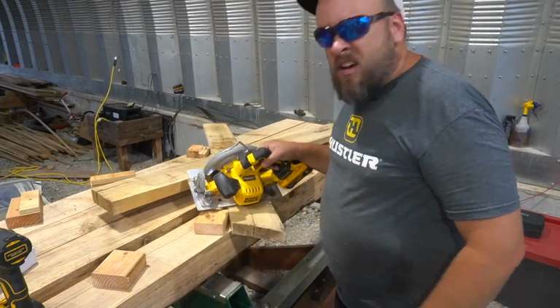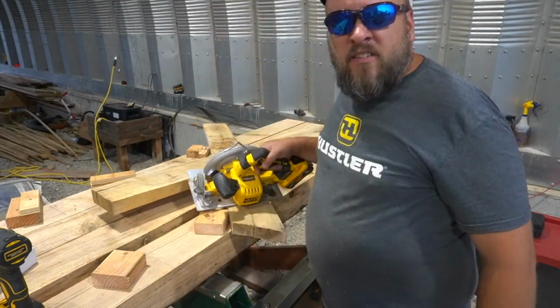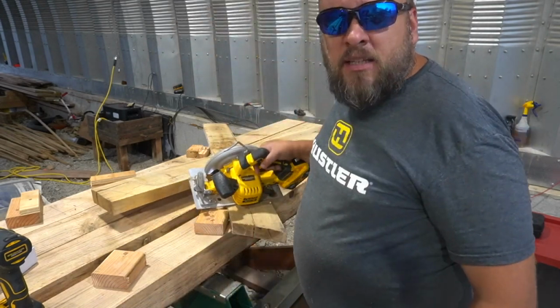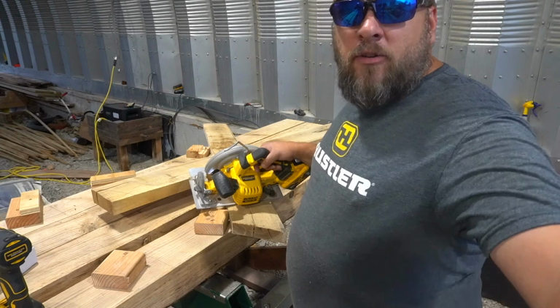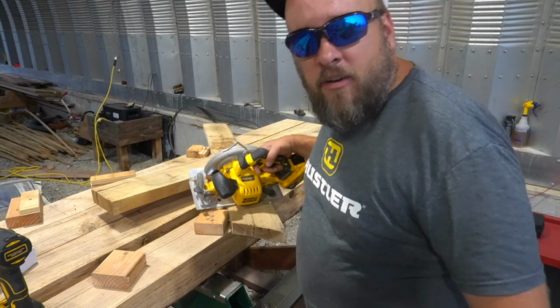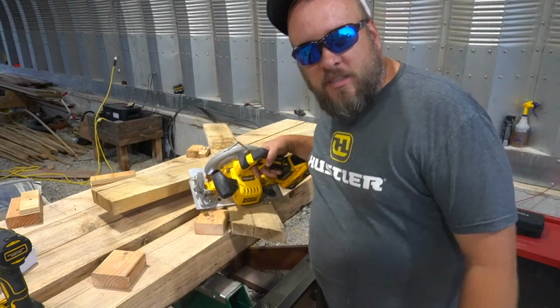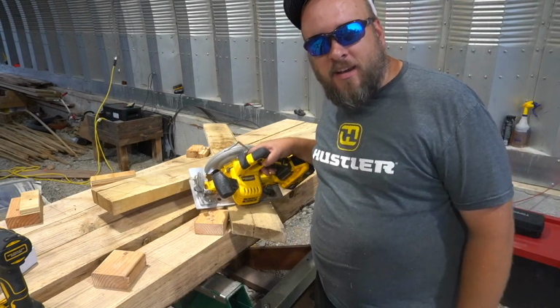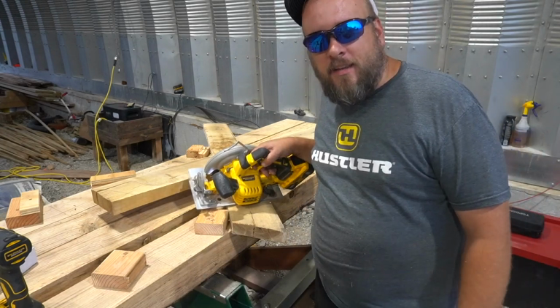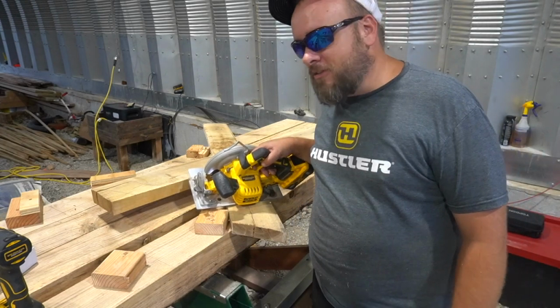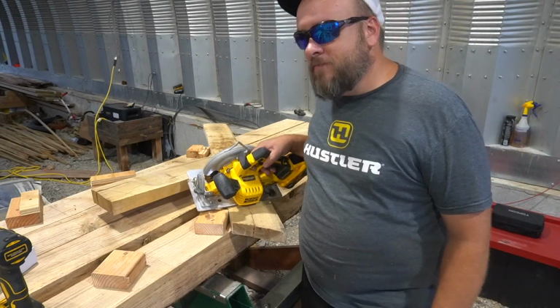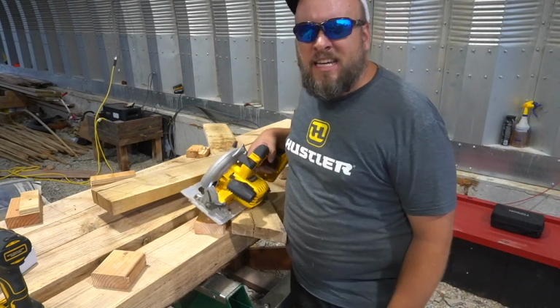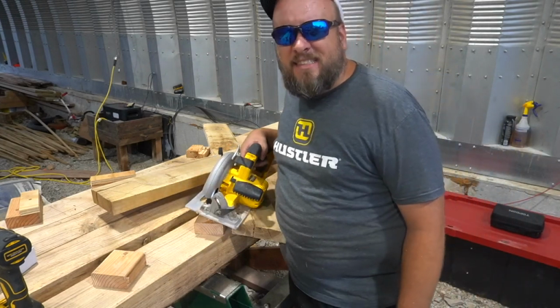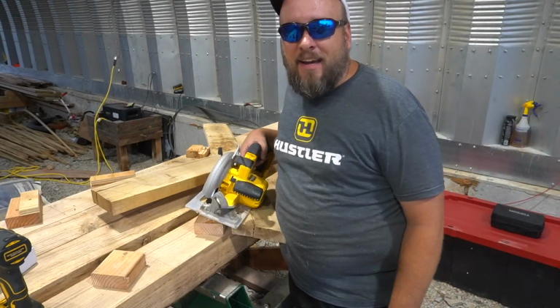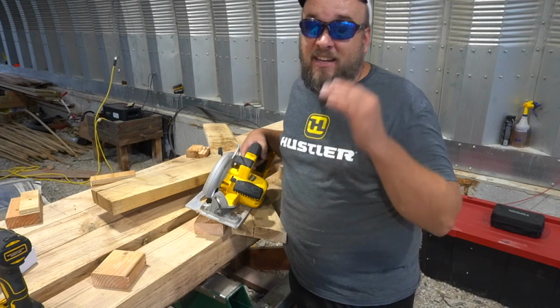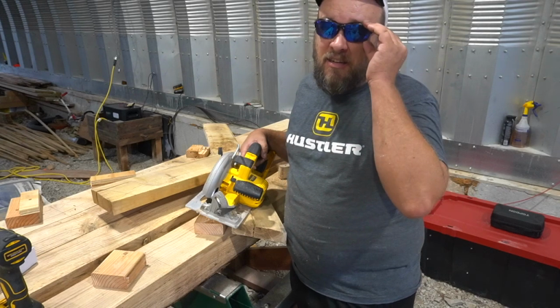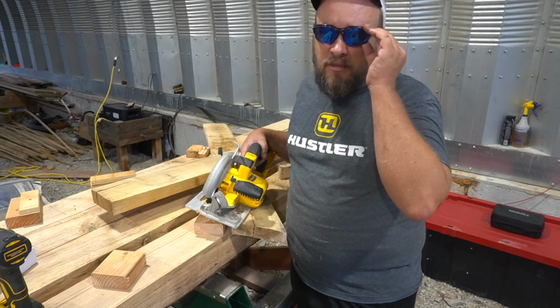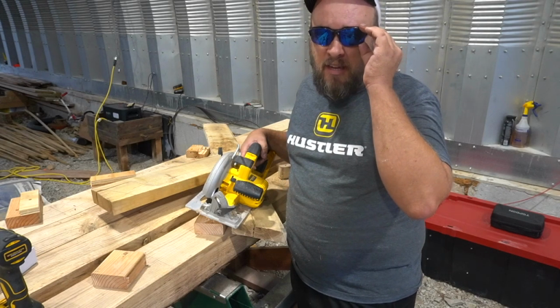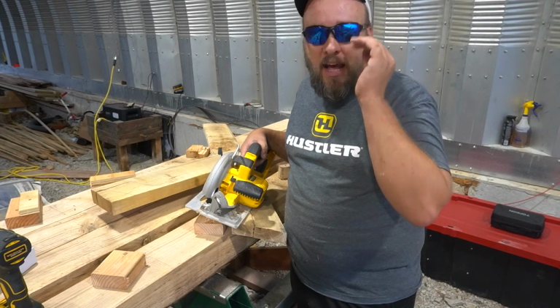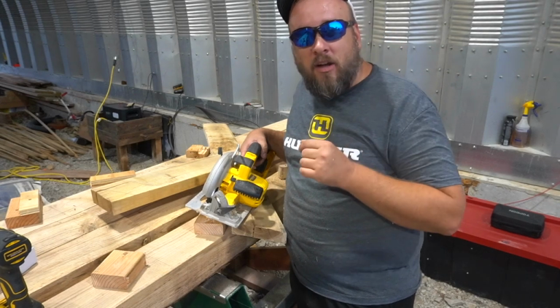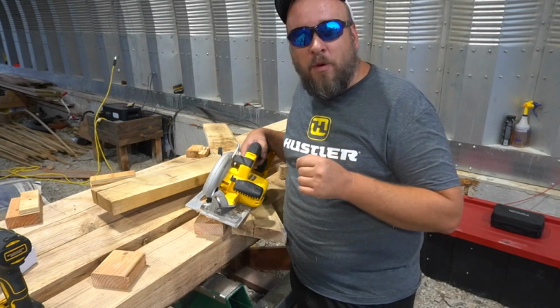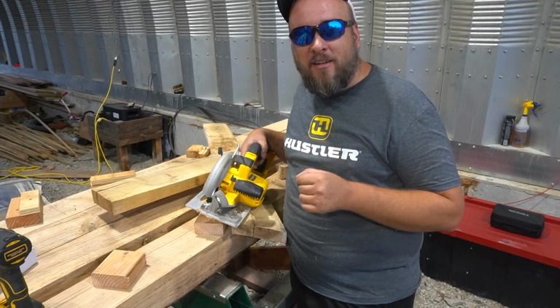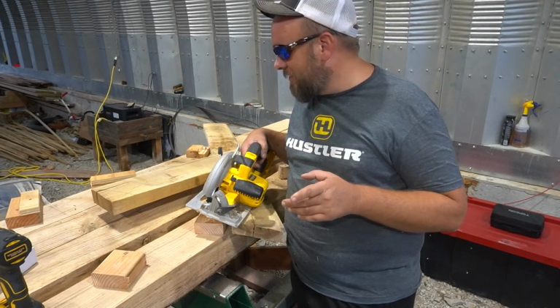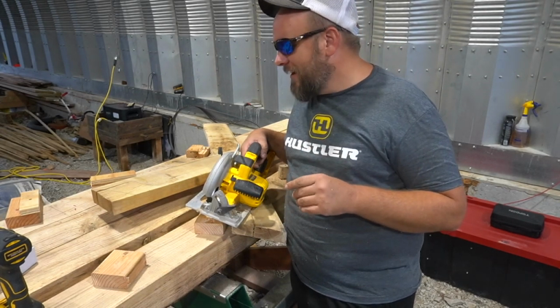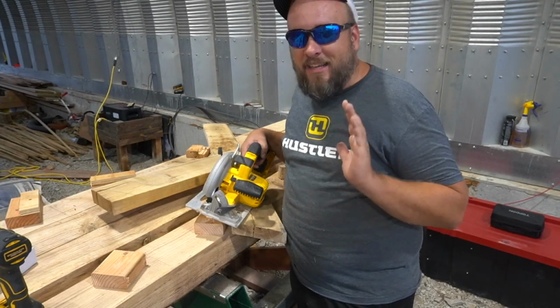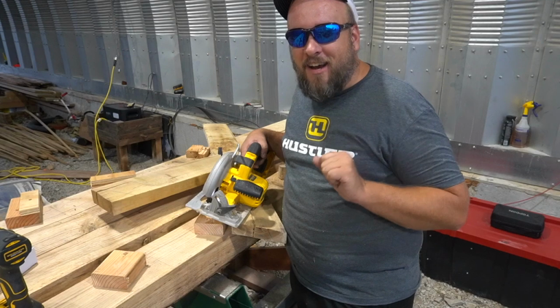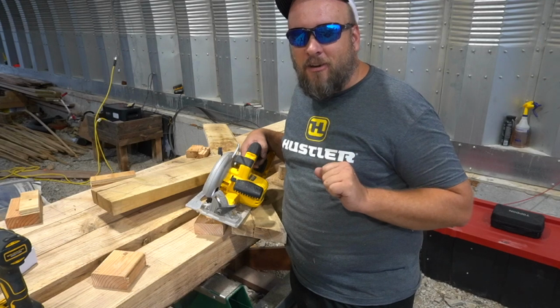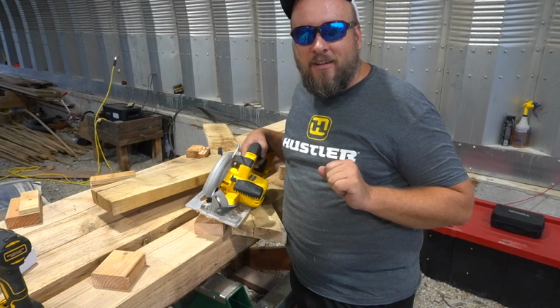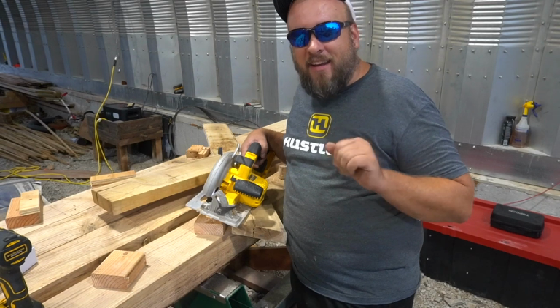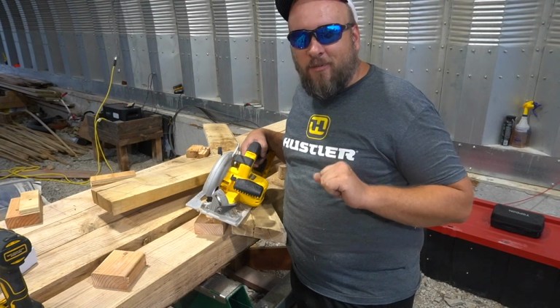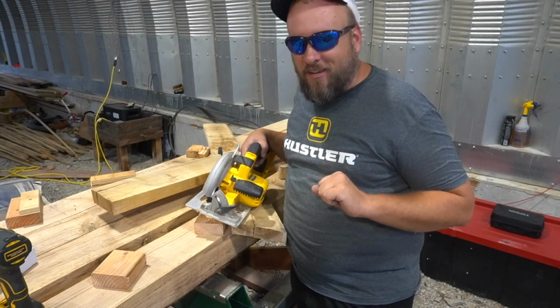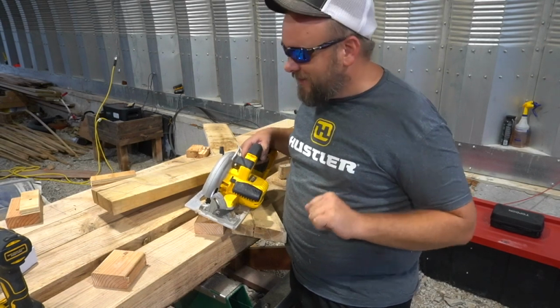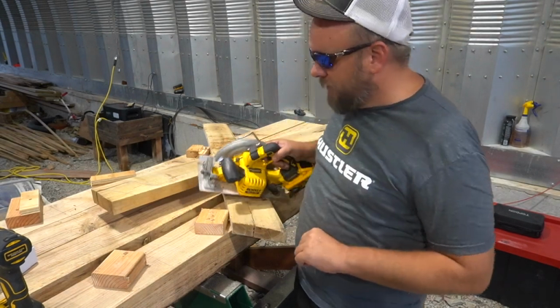If anybody's wondering how those high-quality lights are doing — it's nighttime and I needed some safety glasses, so I just put my sunglasses on. It is not too dark at night to wear sunglasses in this building.